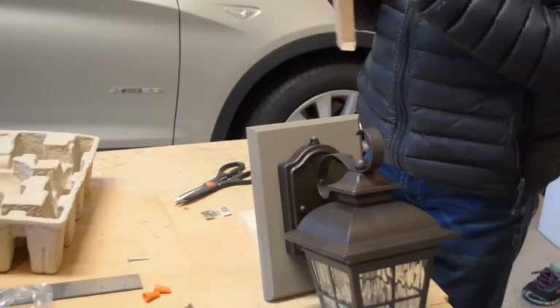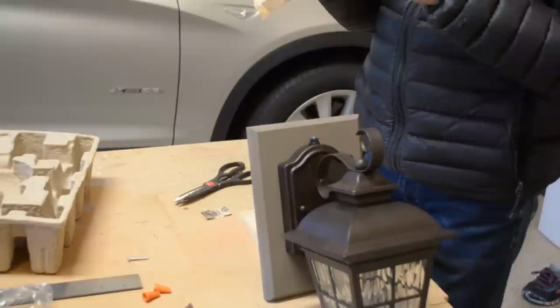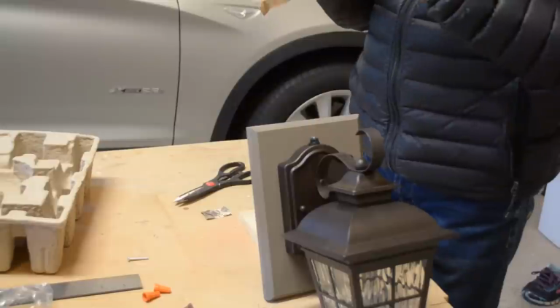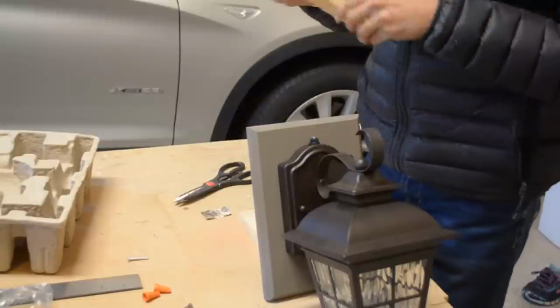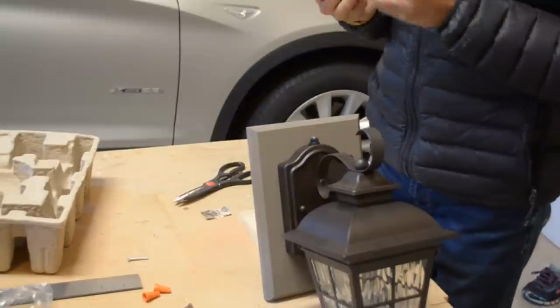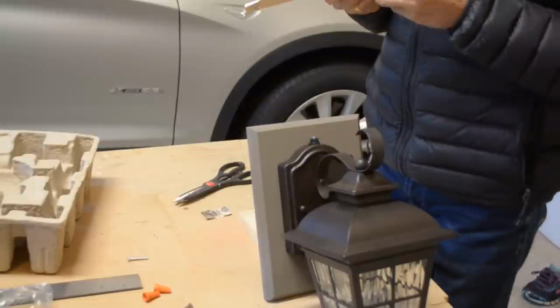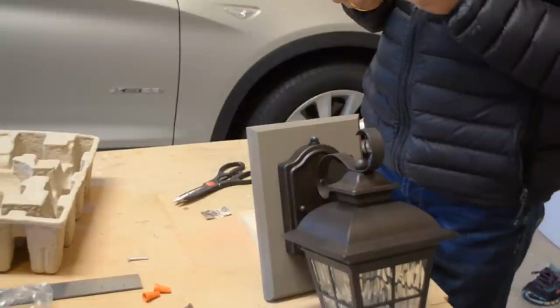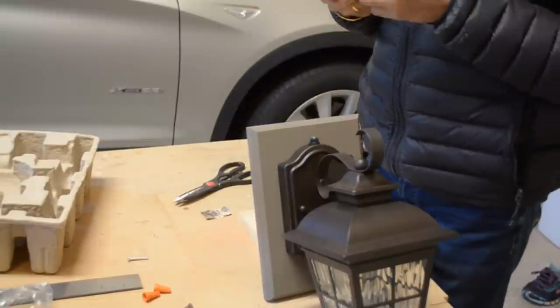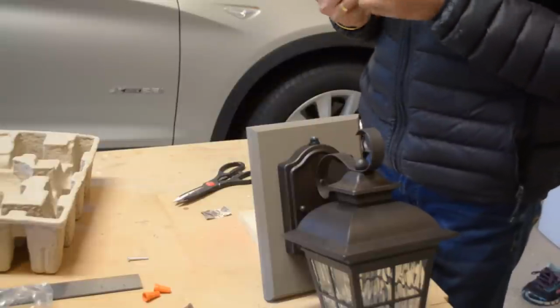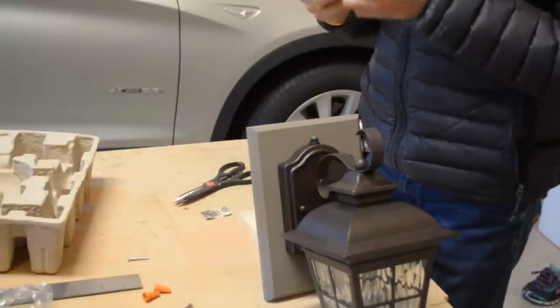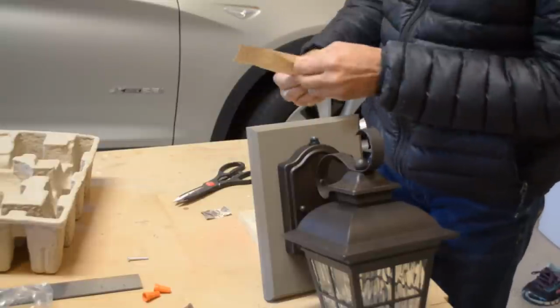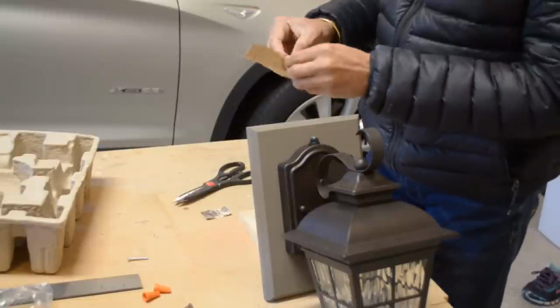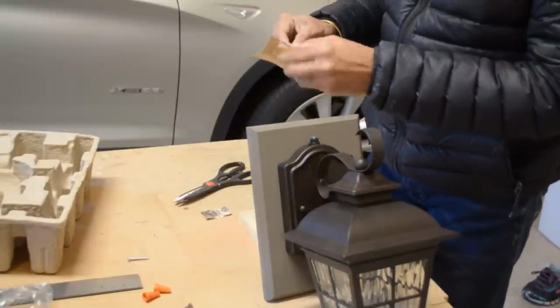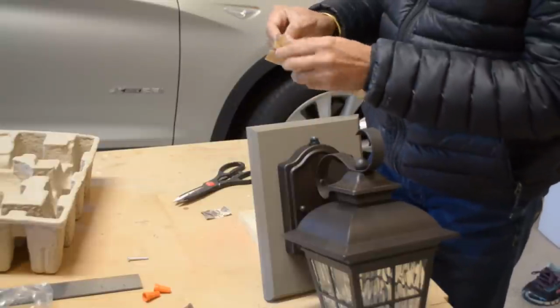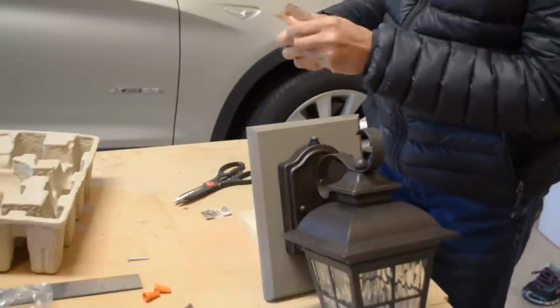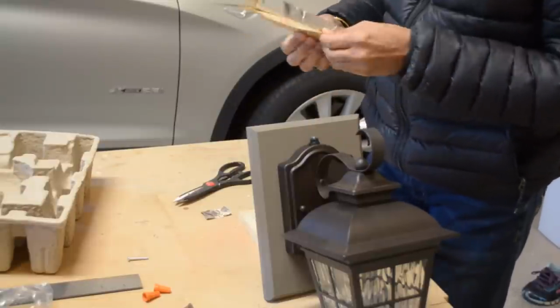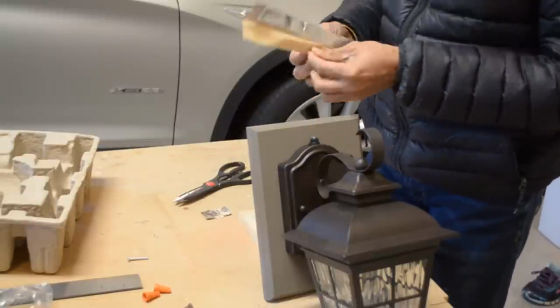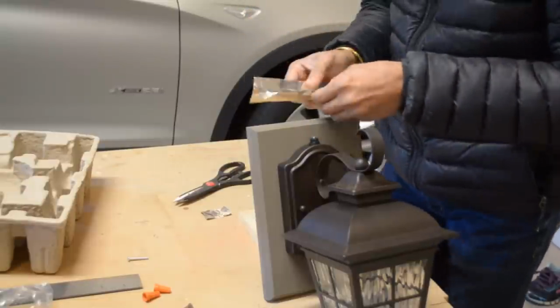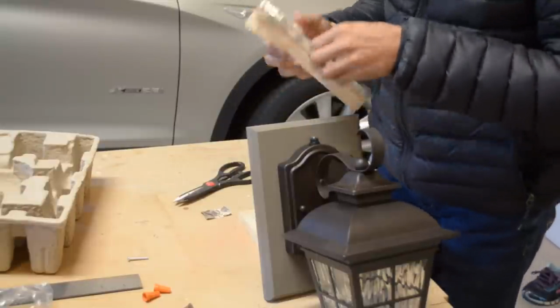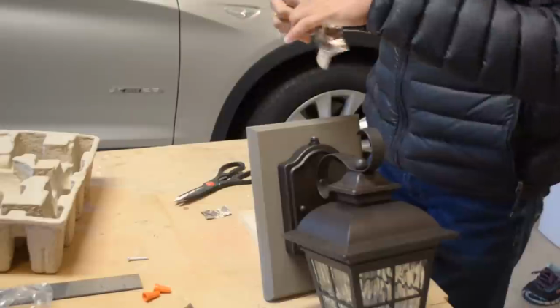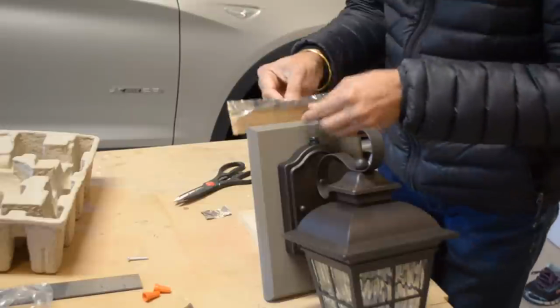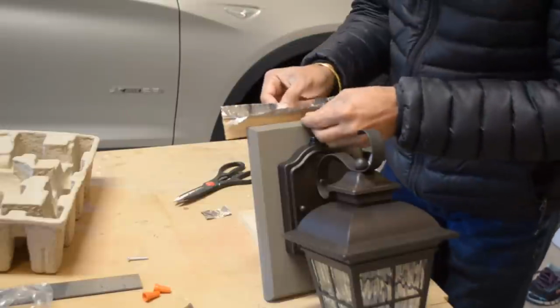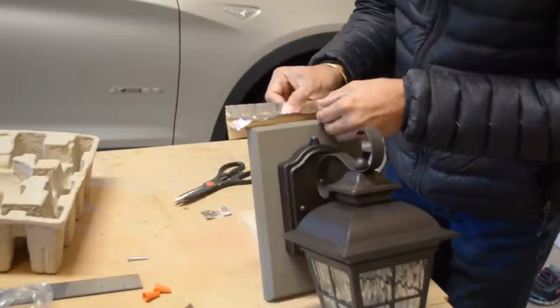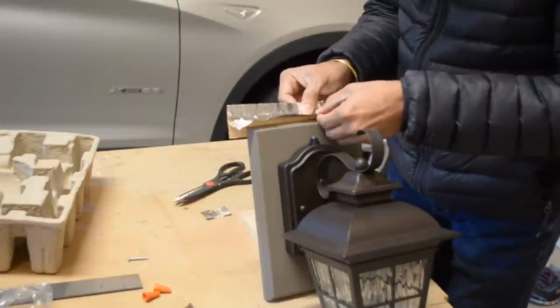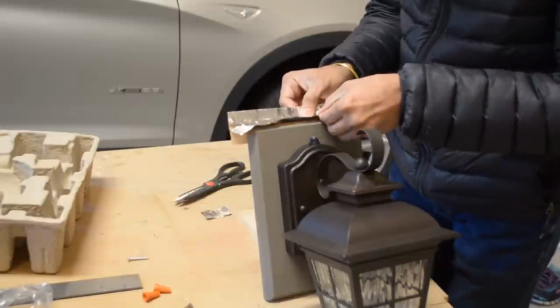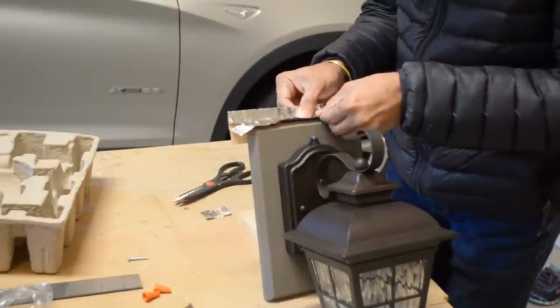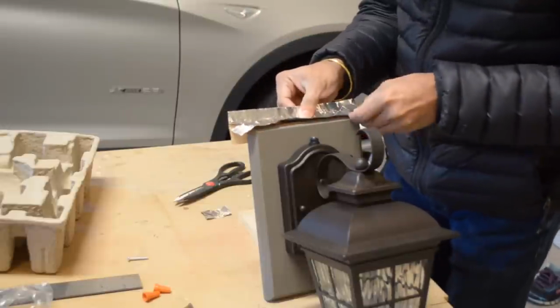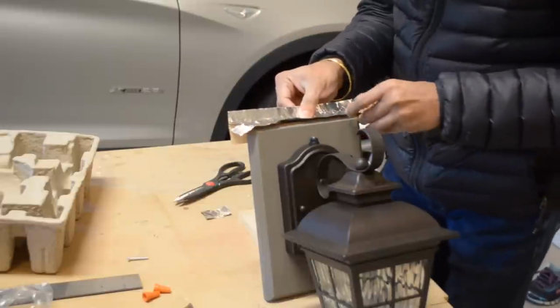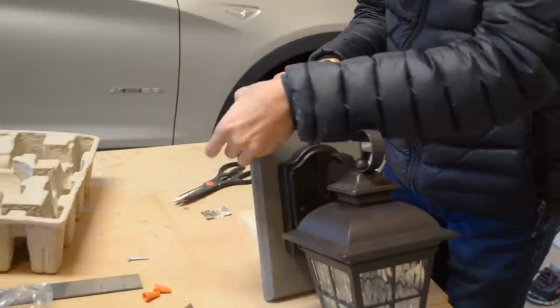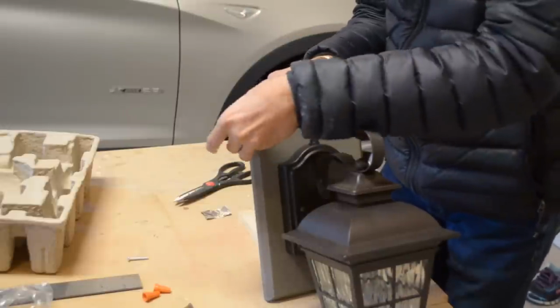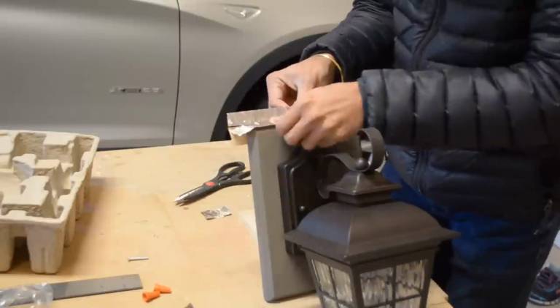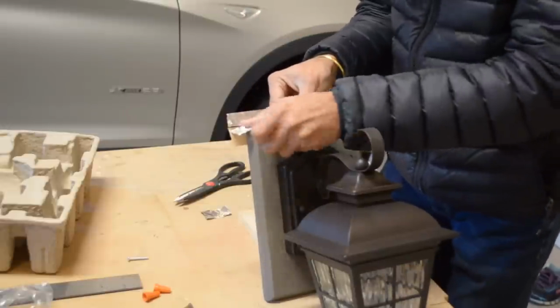We needed to install some aluminum flashing before we could install the light. We didn't have any of the real stuff though, so we installed aluminum tape temporarily until we got some.